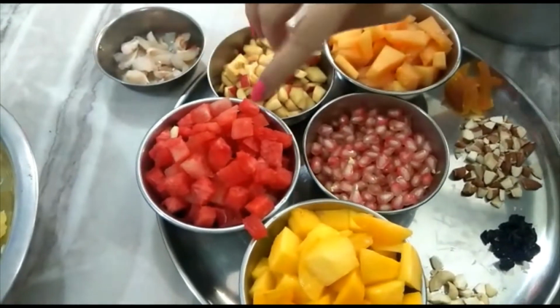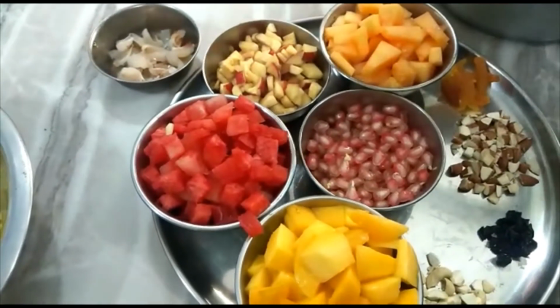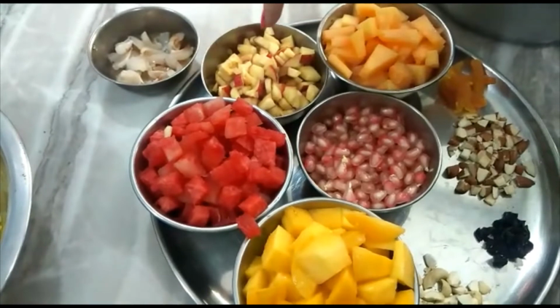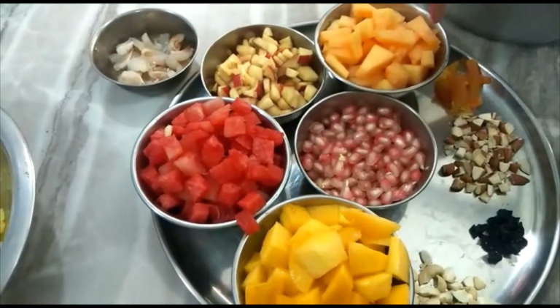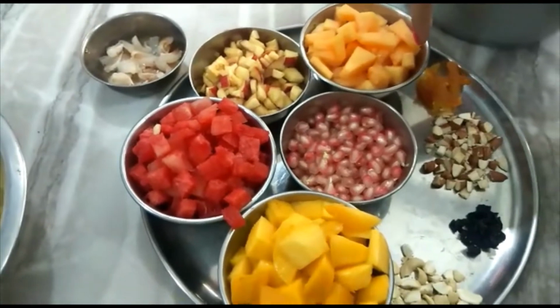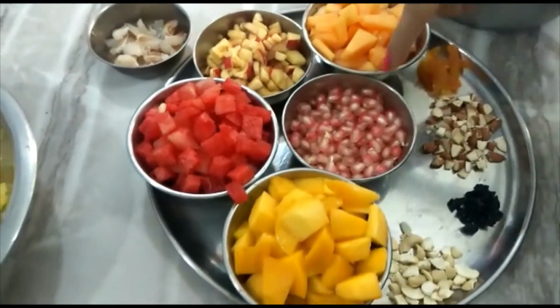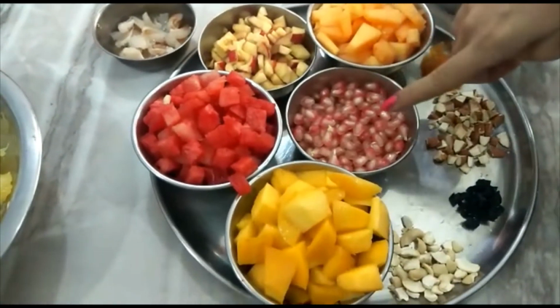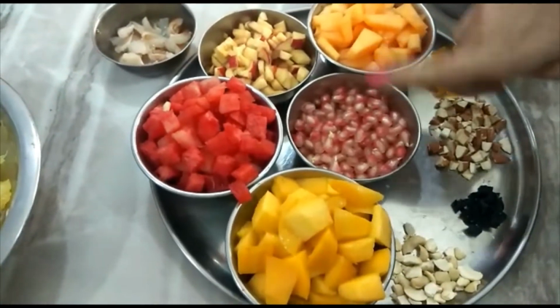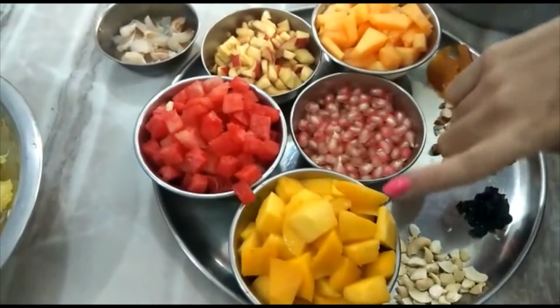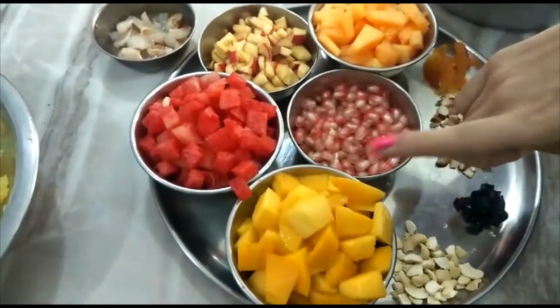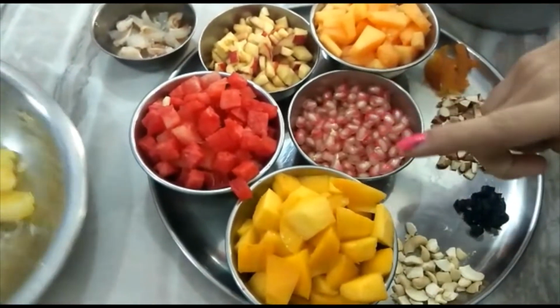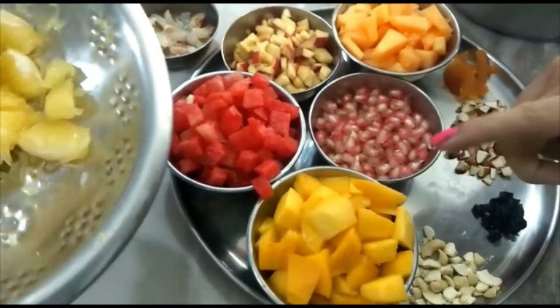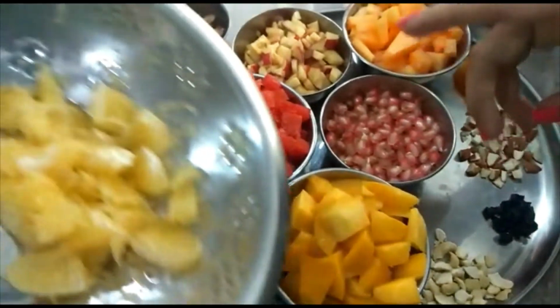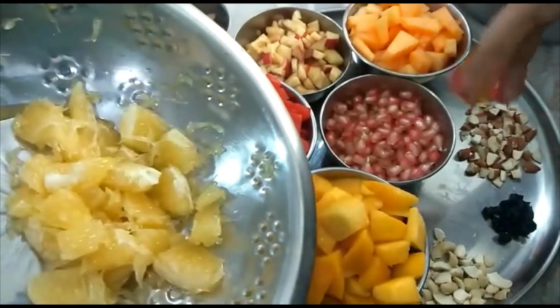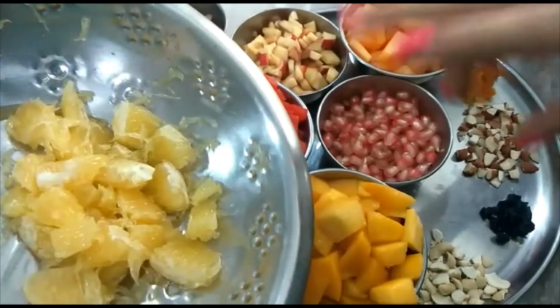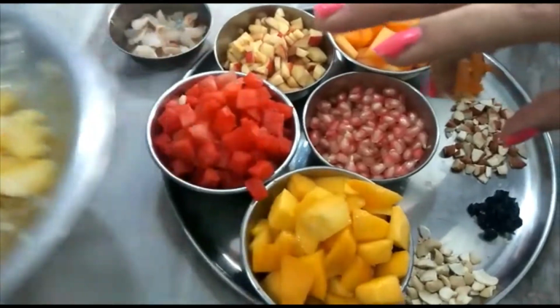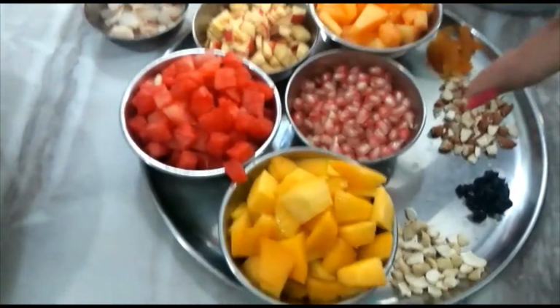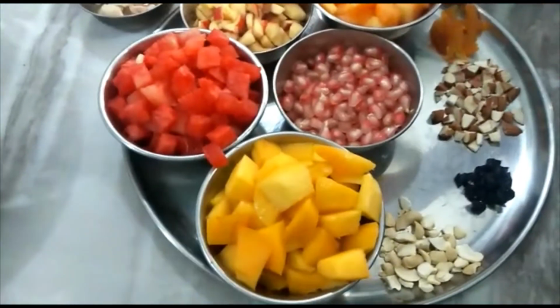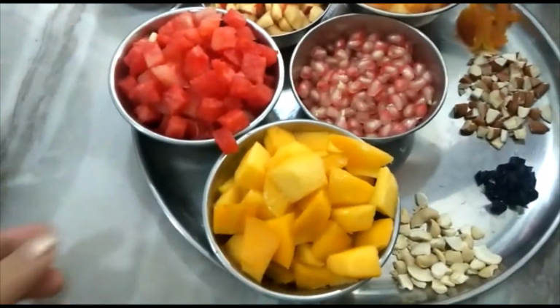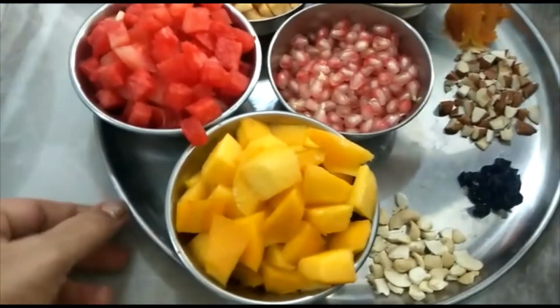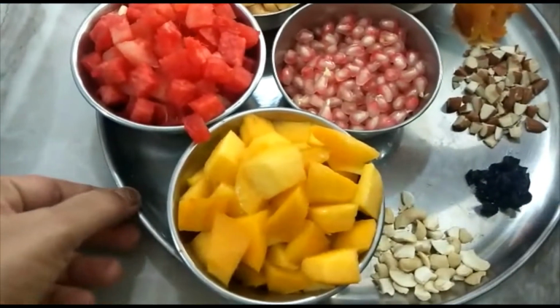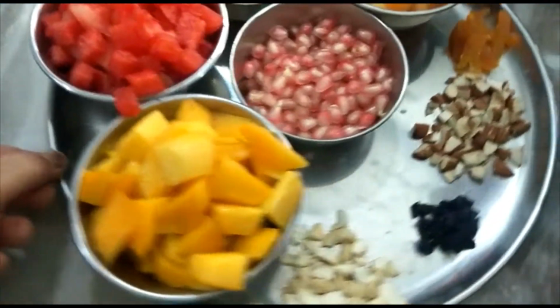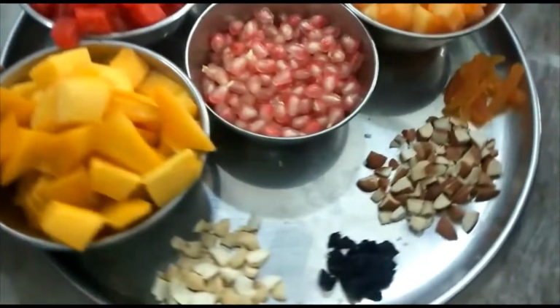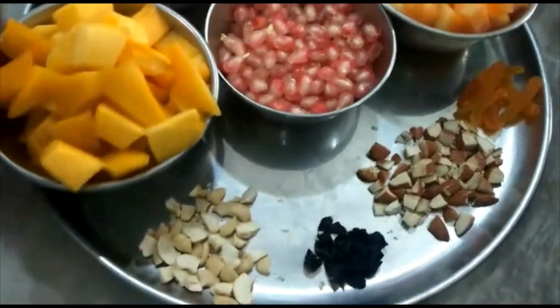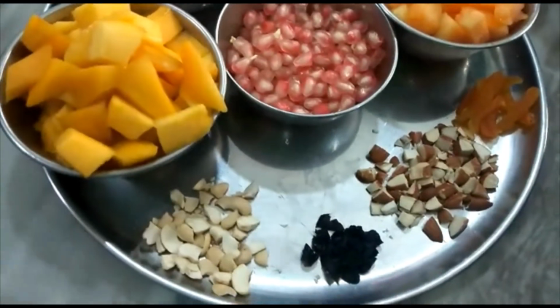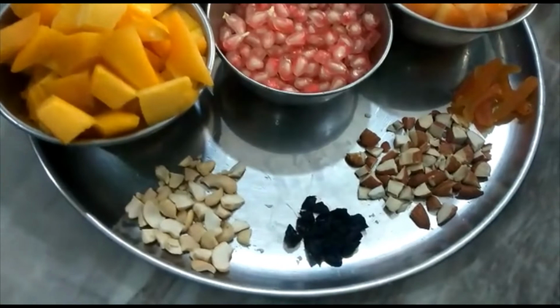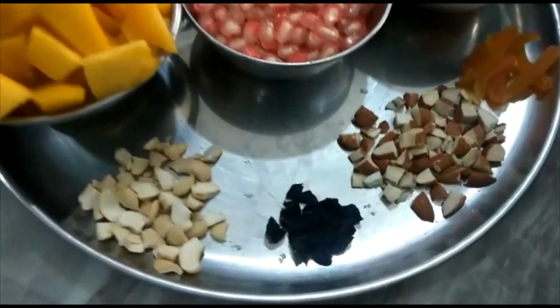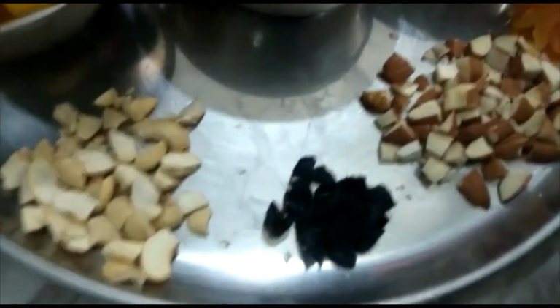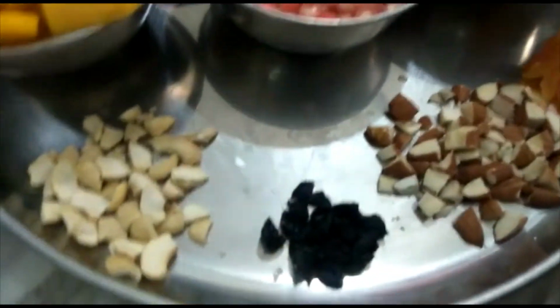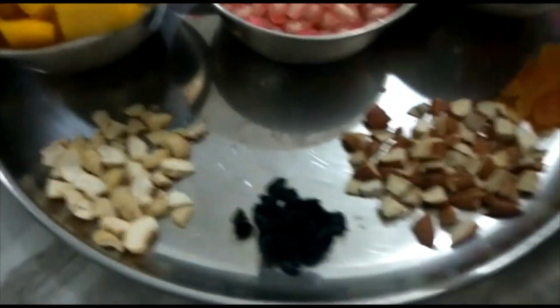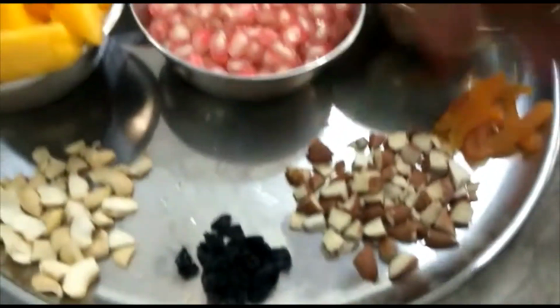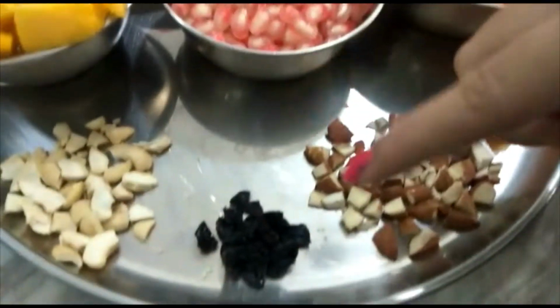Watermelon, apple, muskmelon, pomegranate, mango, orange, dry fruits, apricot, badam, dried blueberry, kaju.